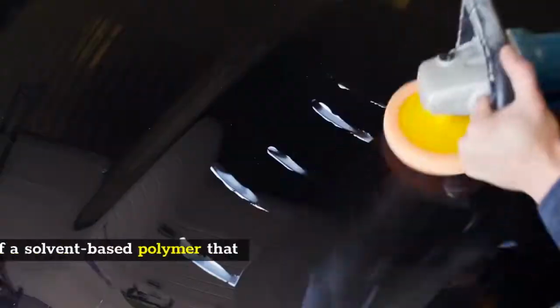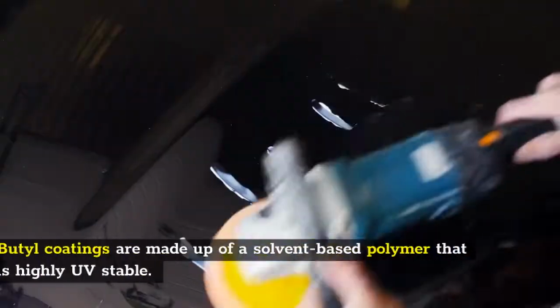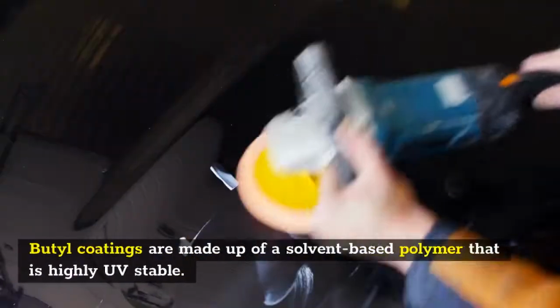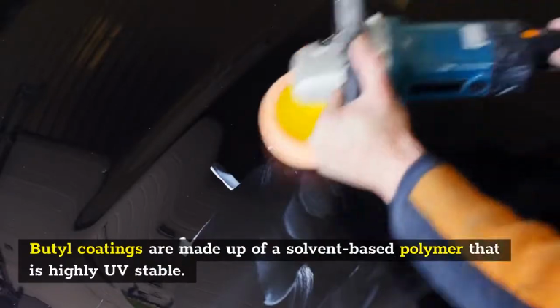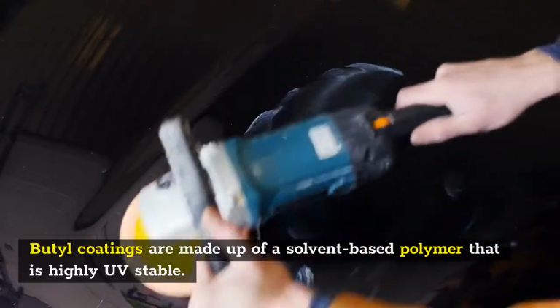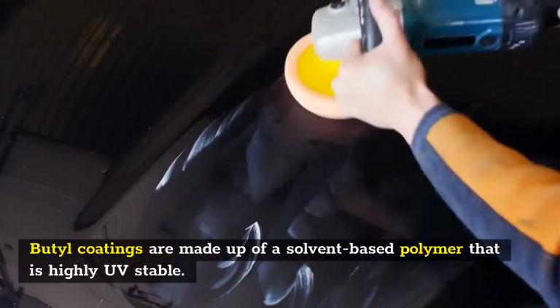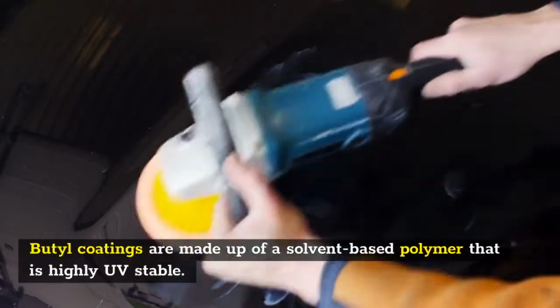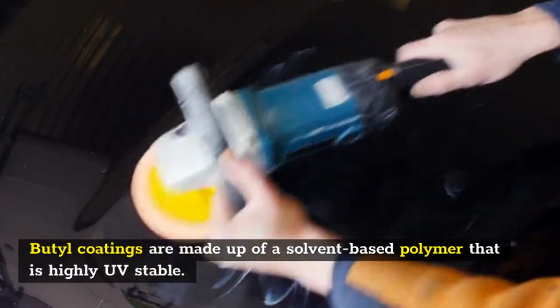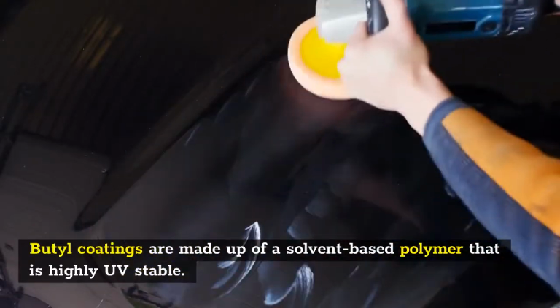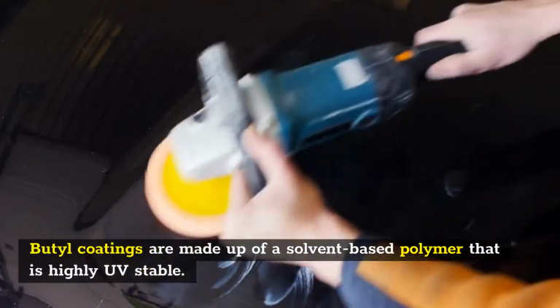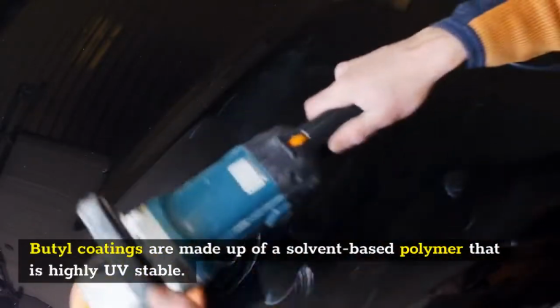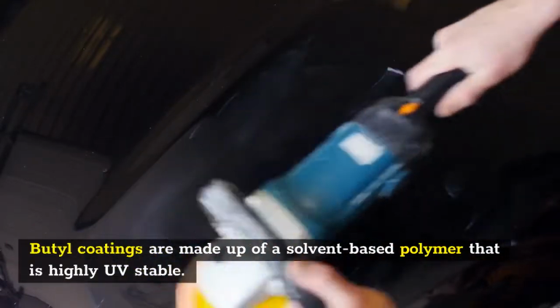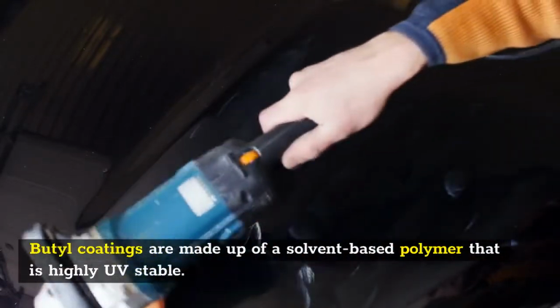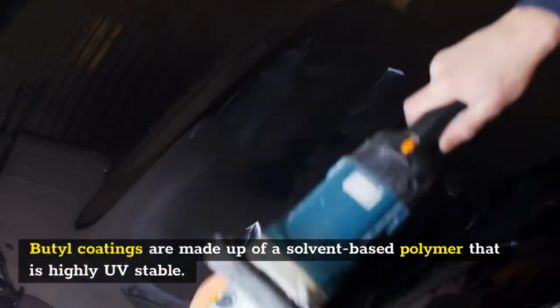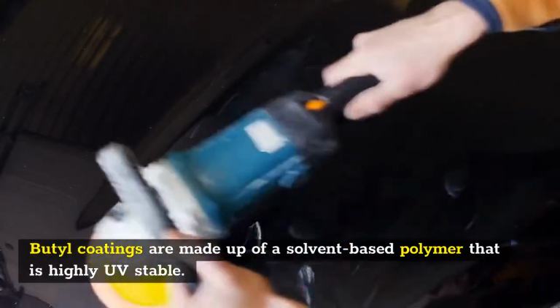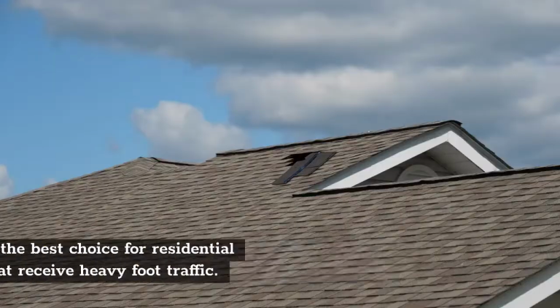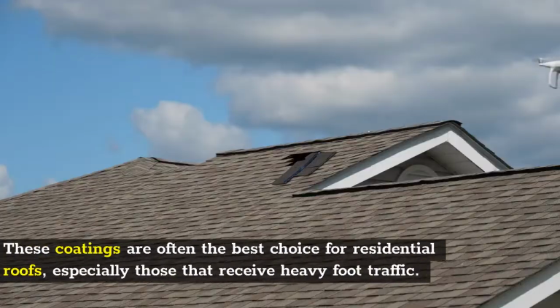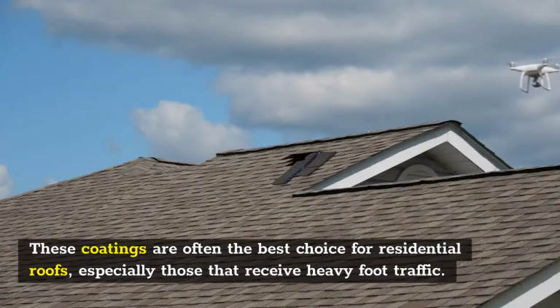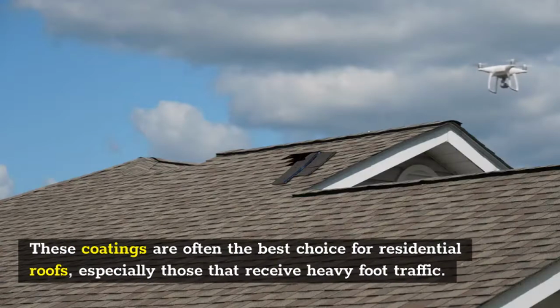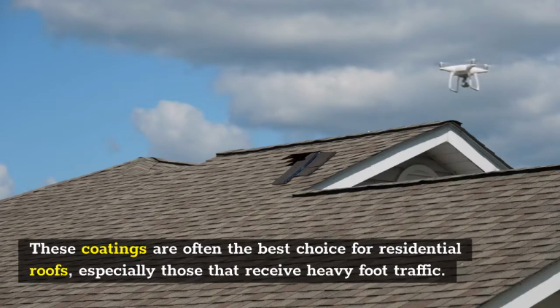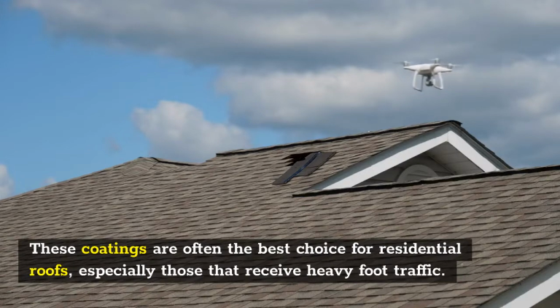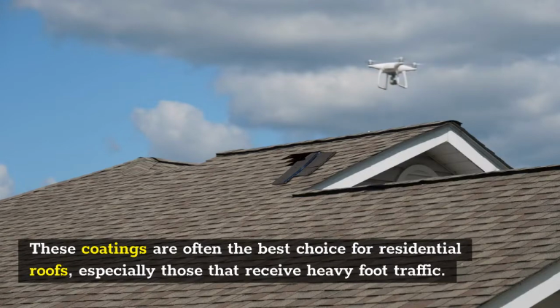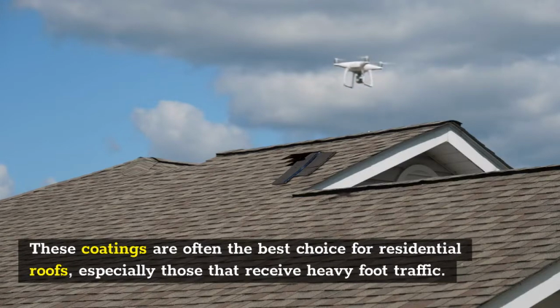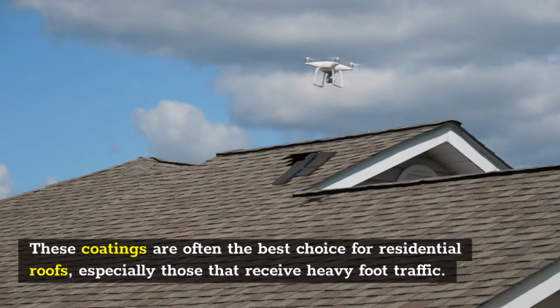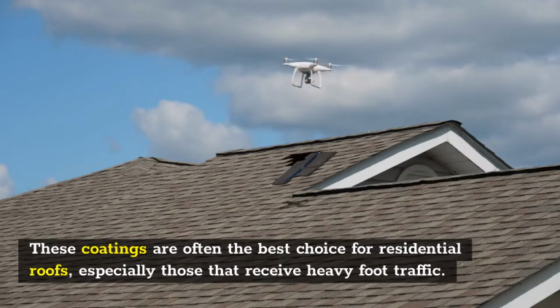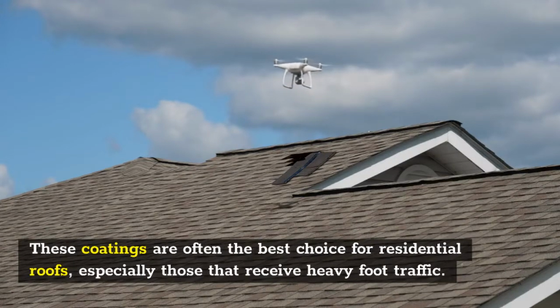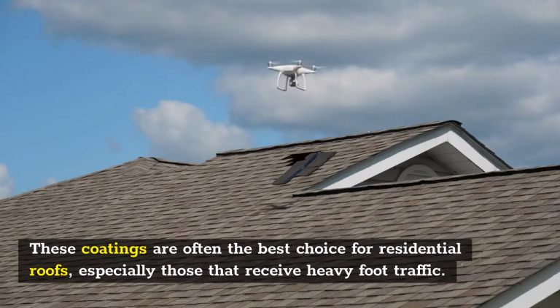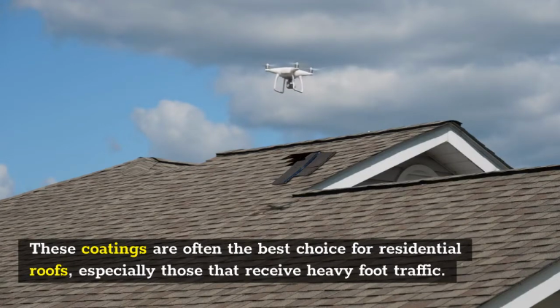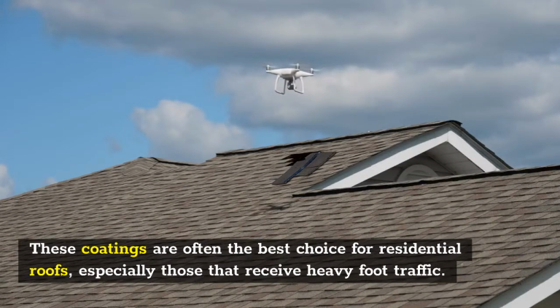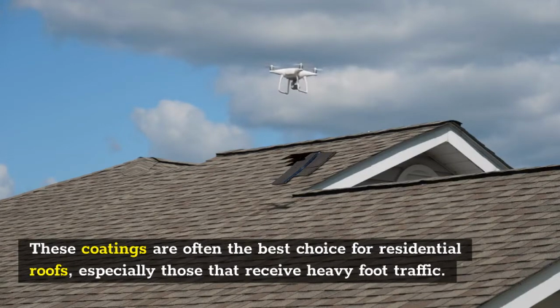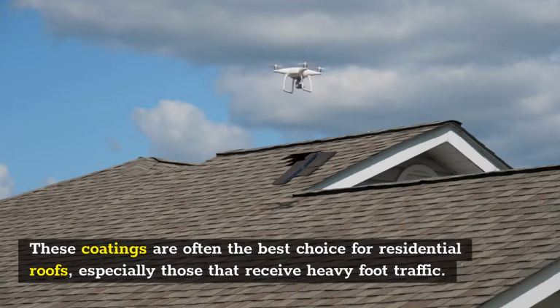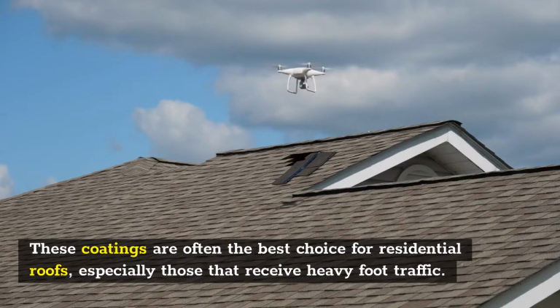Butyl coatings are made up of a solvent-based polymer that is highly UV stable. These coatings are often the best choice for residential roofs, especially those that receive heavy foot traffic.